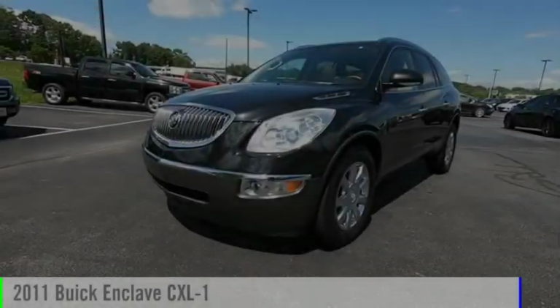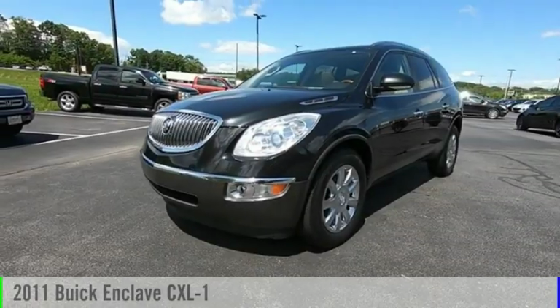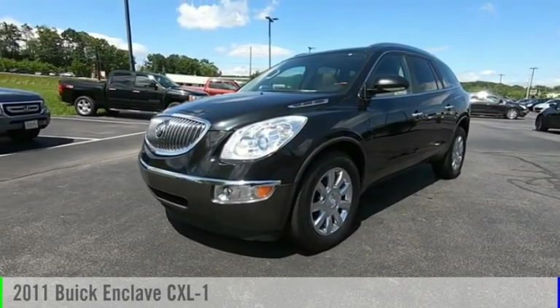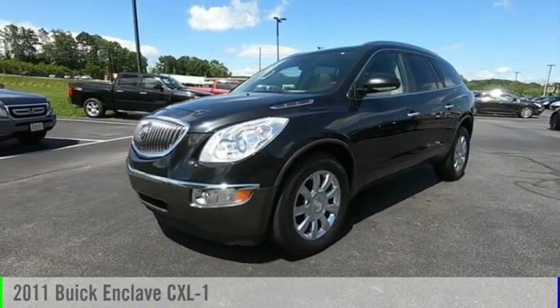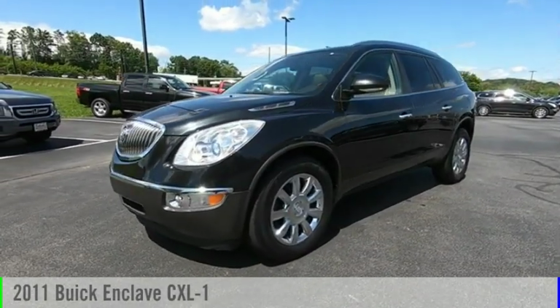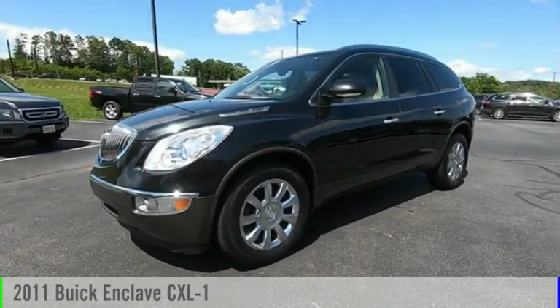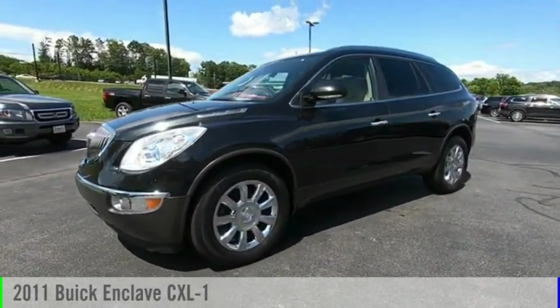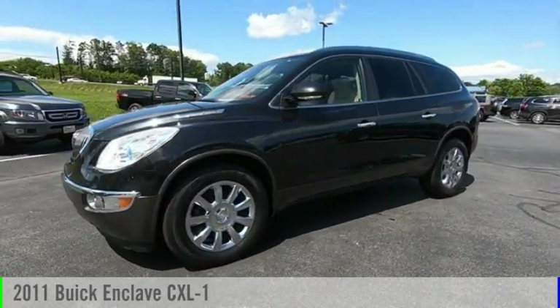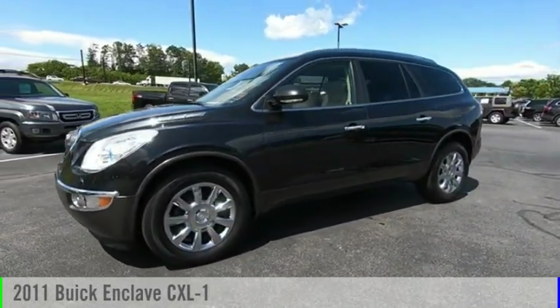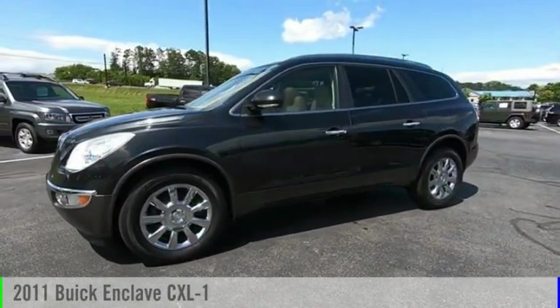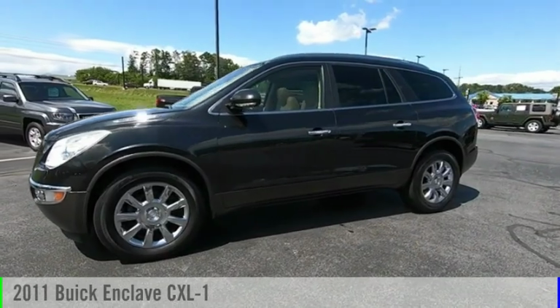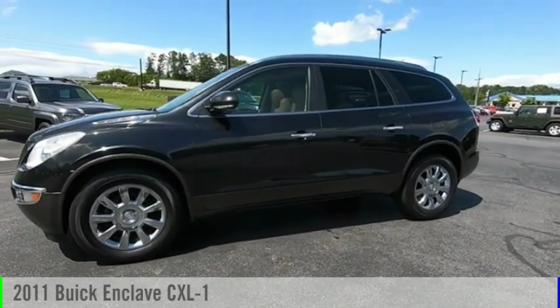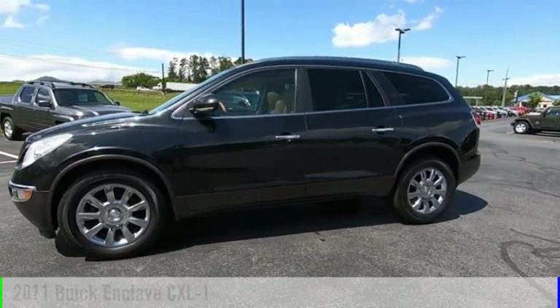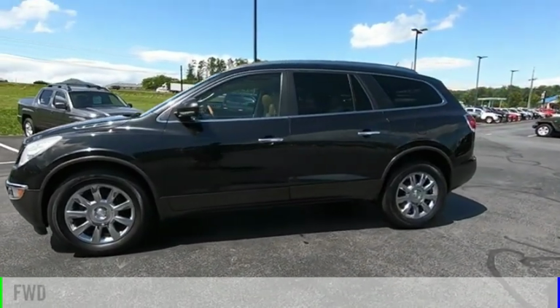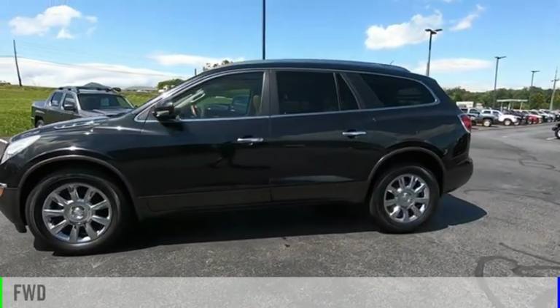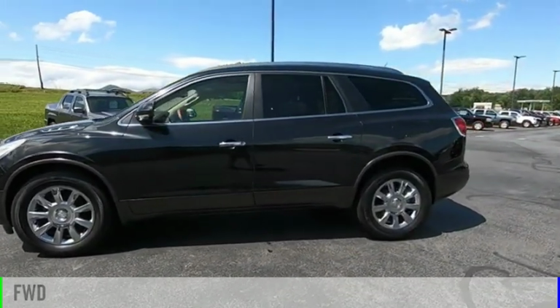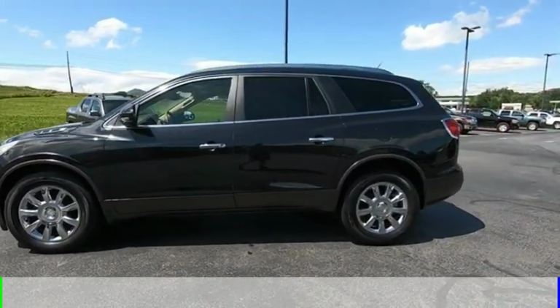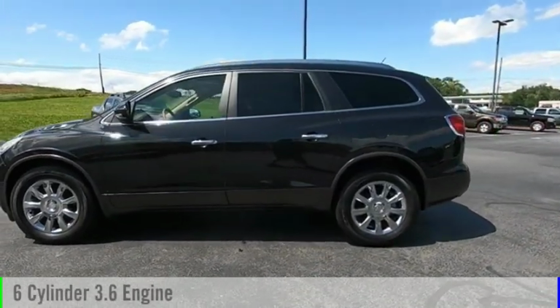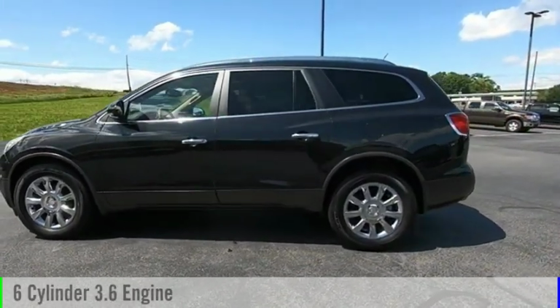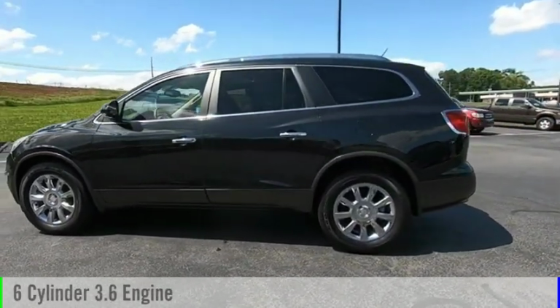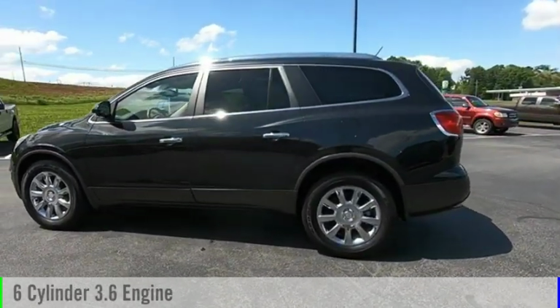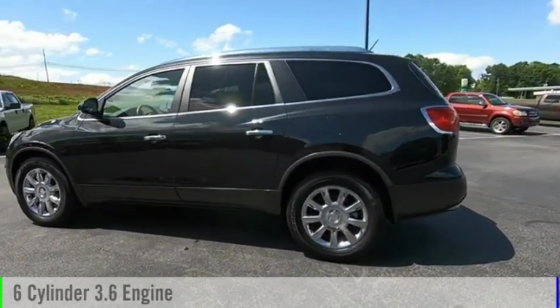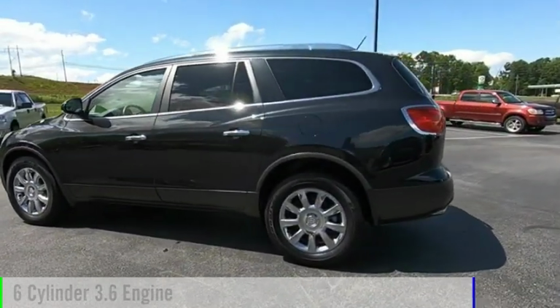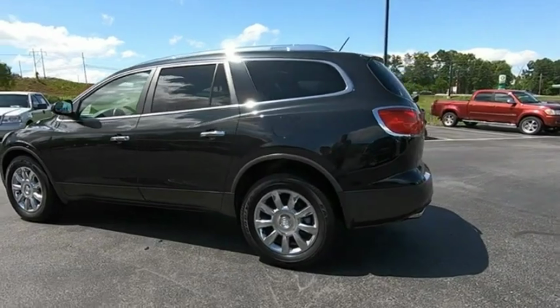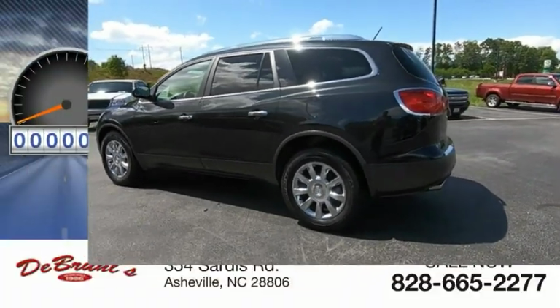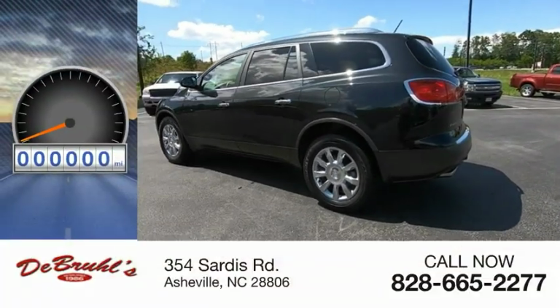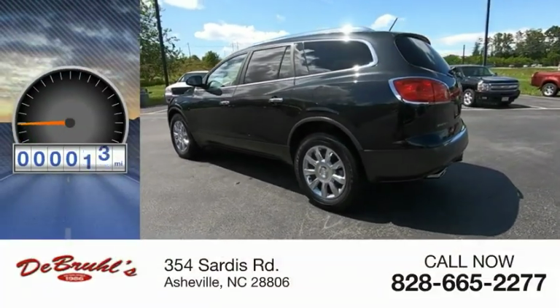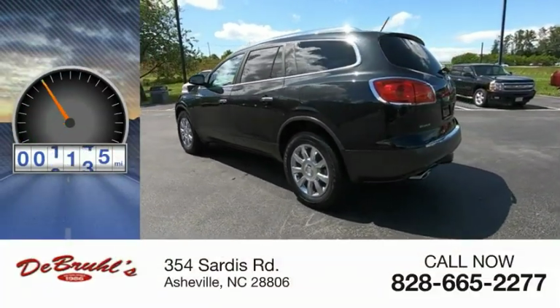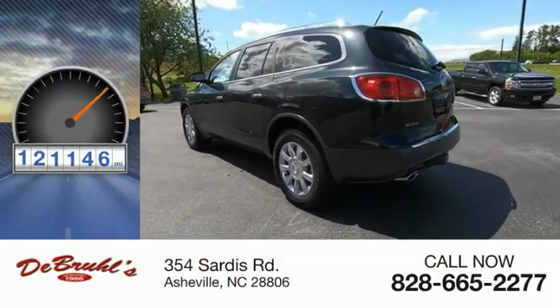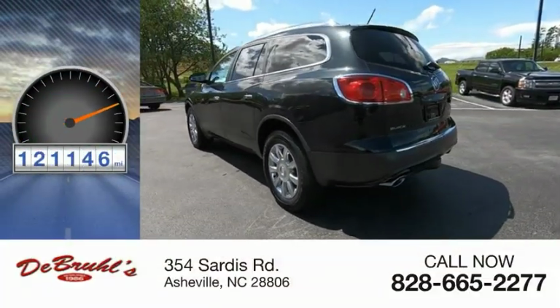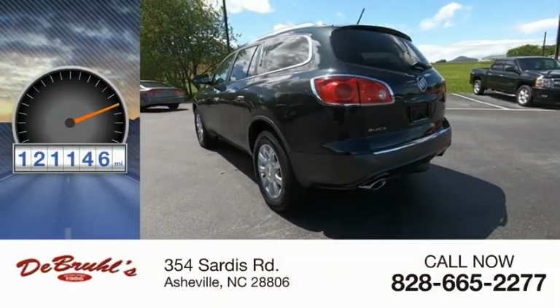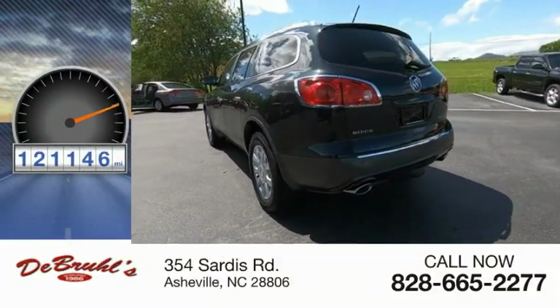We are pleased to show you the 2011 Enclave. This vehicle is powered by a front-wheel drive, six-cylinder, 3.6-liter engine. This vehicle has less than 125,000 miles.